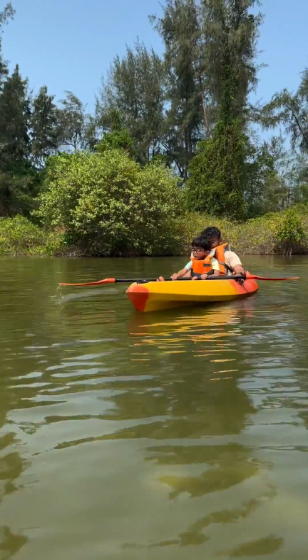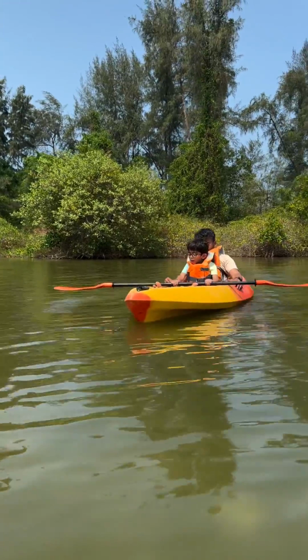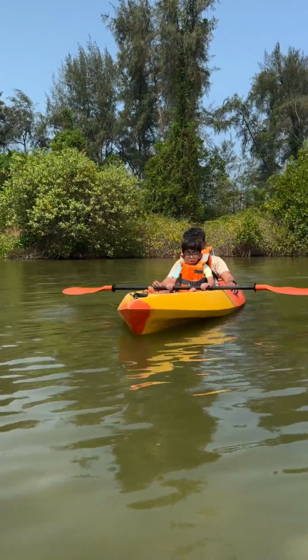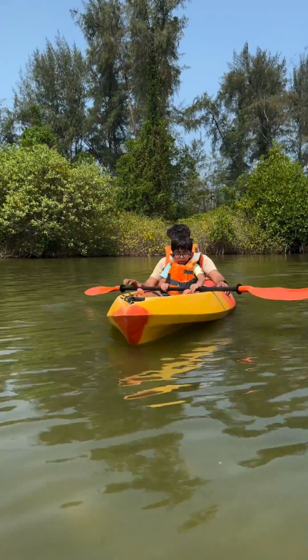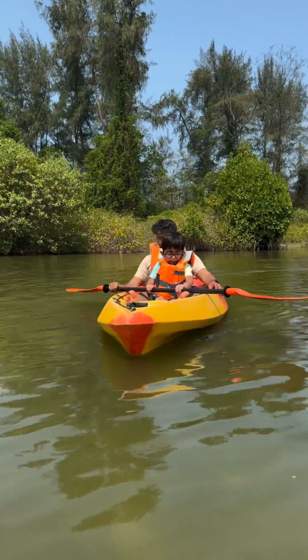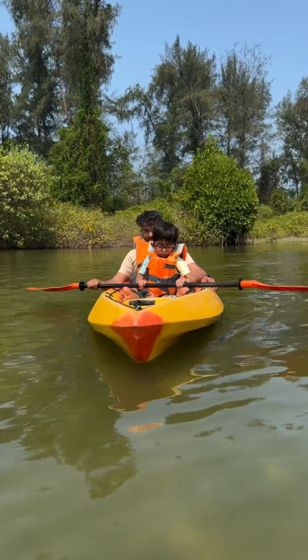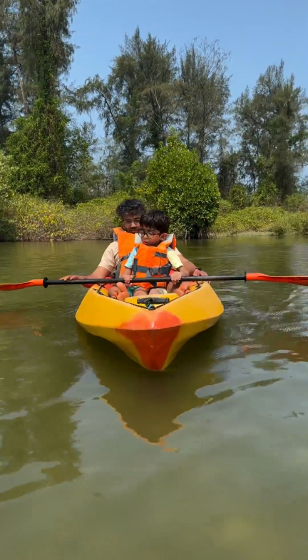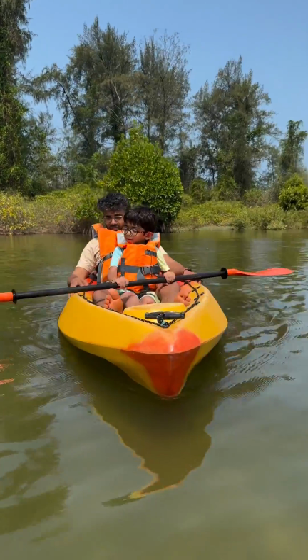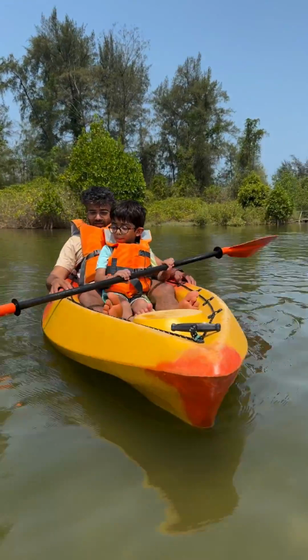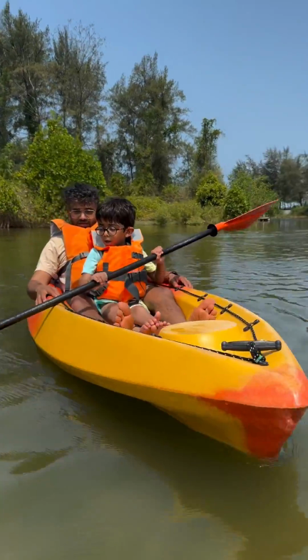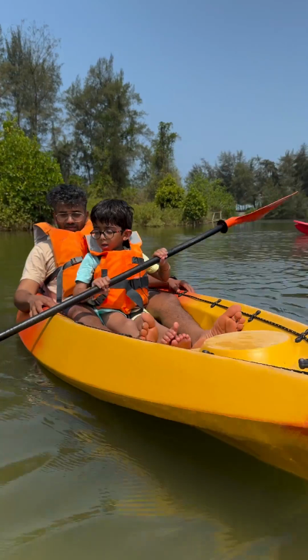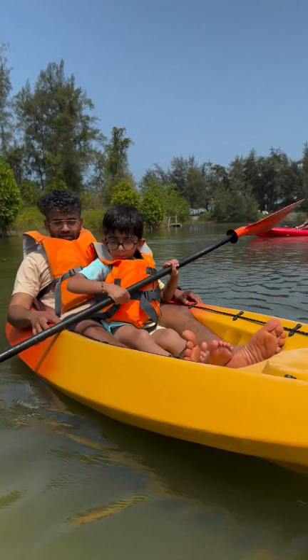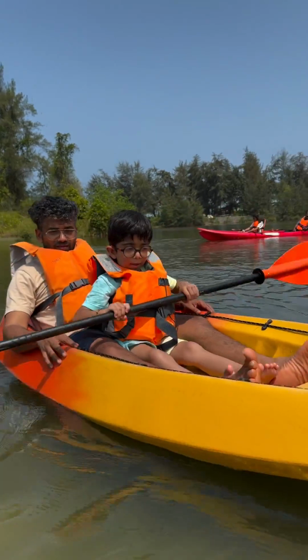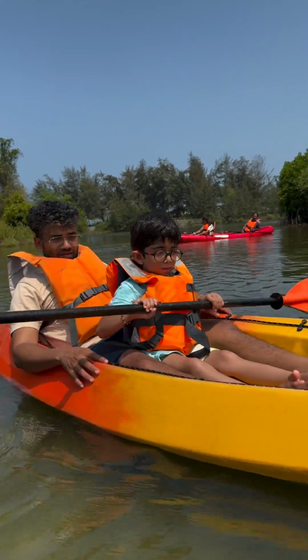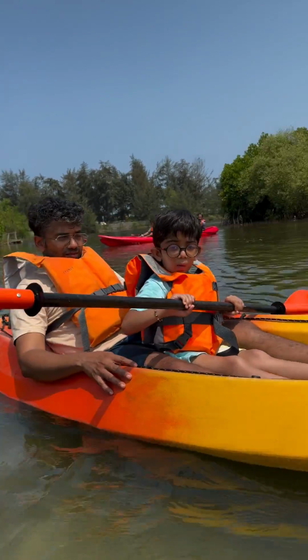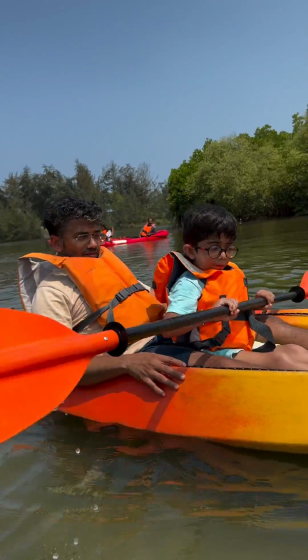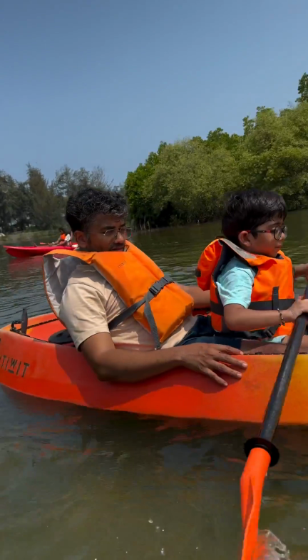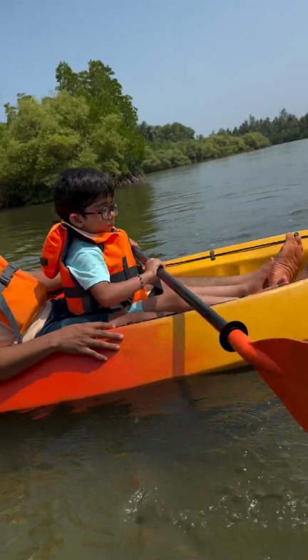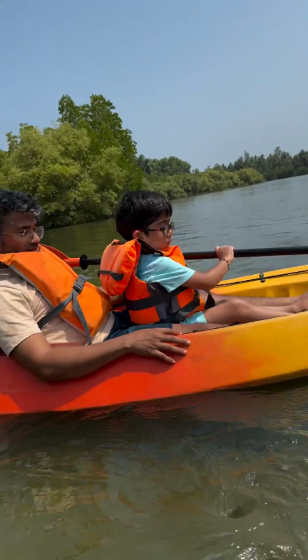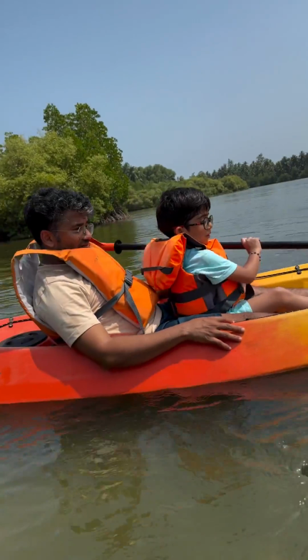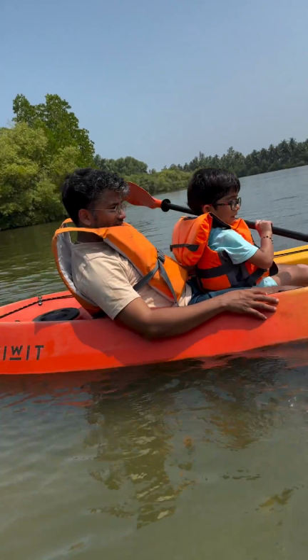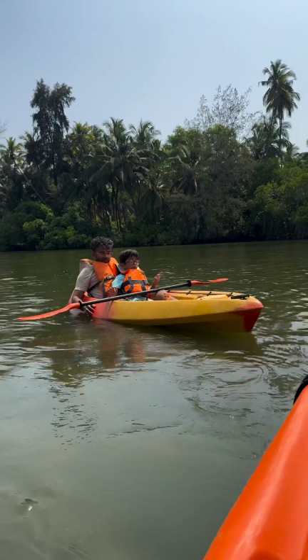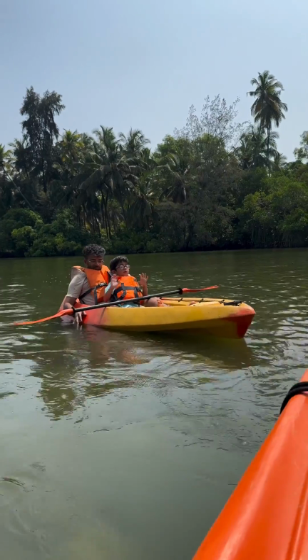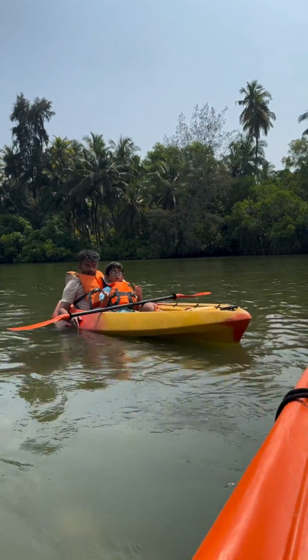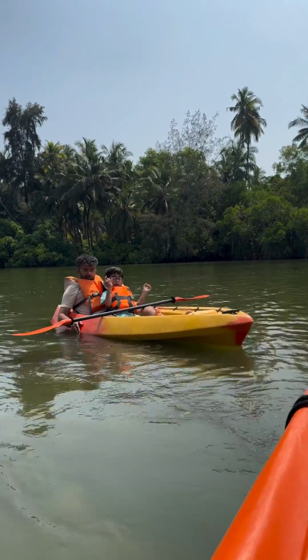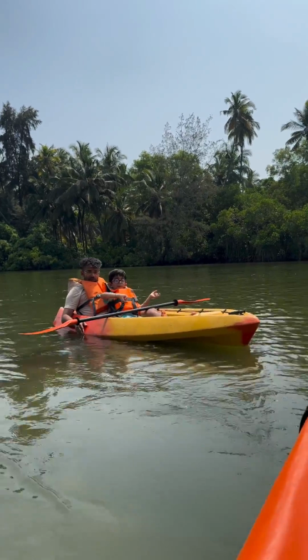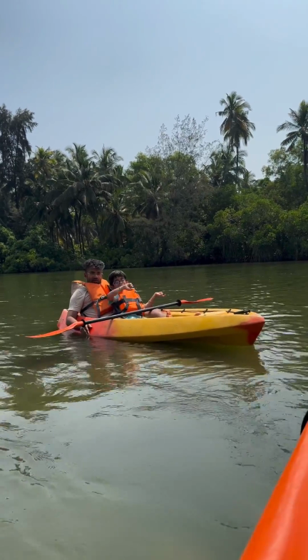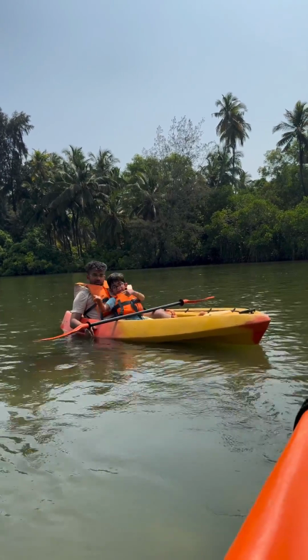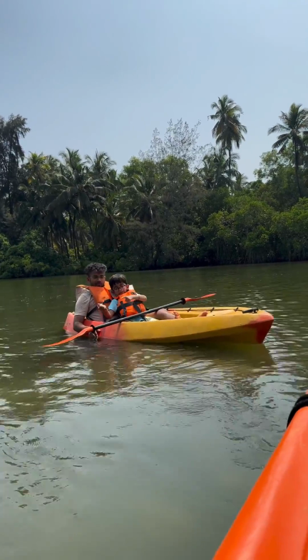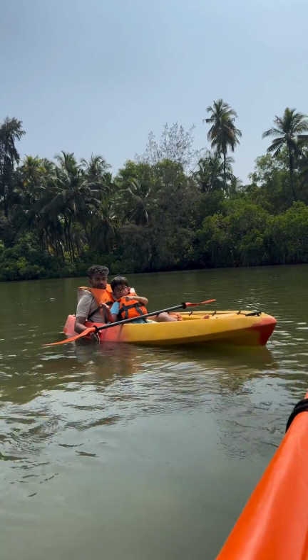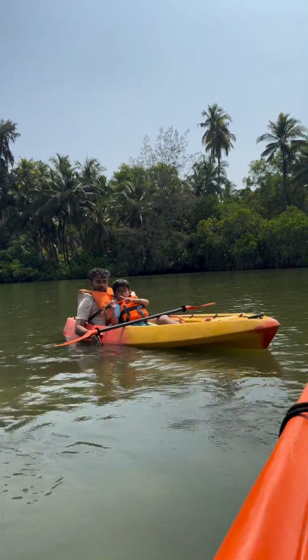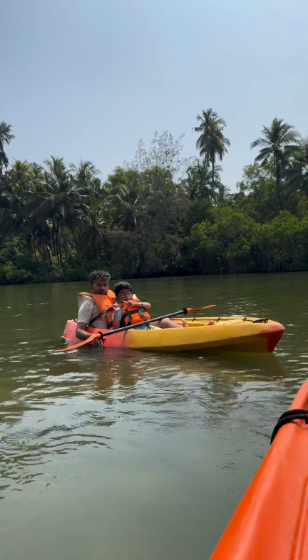I'm going to tell you how to paddle a kayak. So this is our pedal — this is how we go. If you want to turn left, pedal the right one.